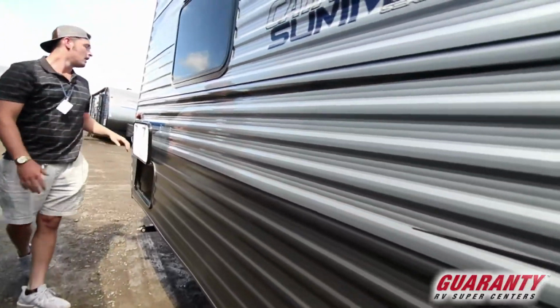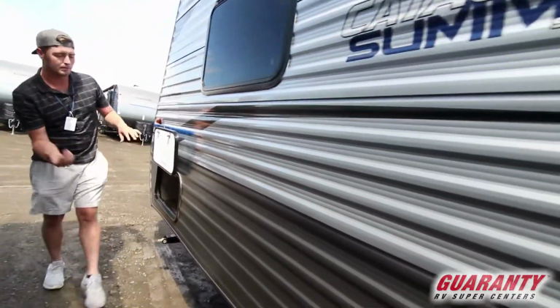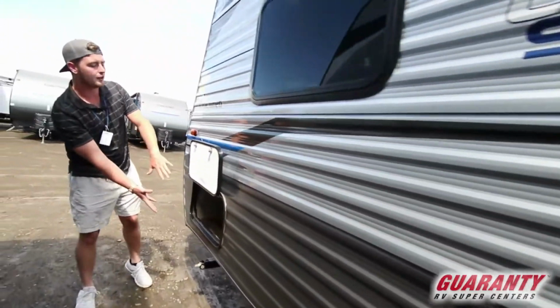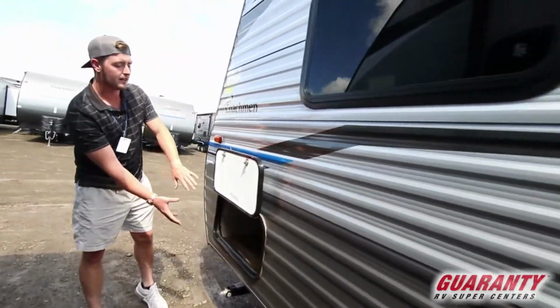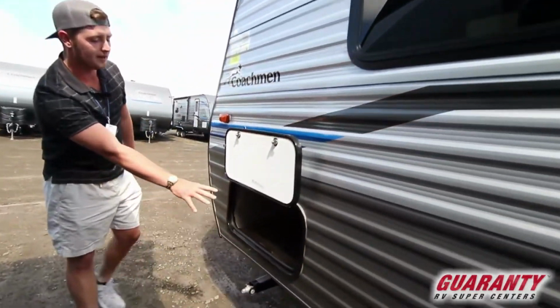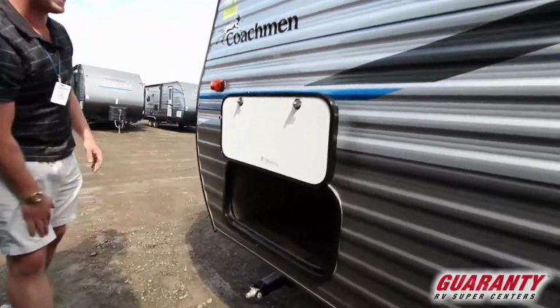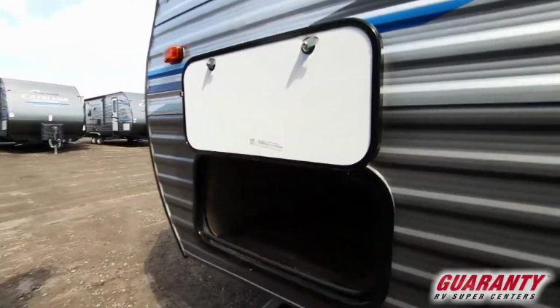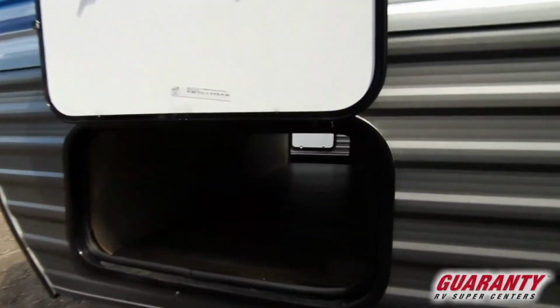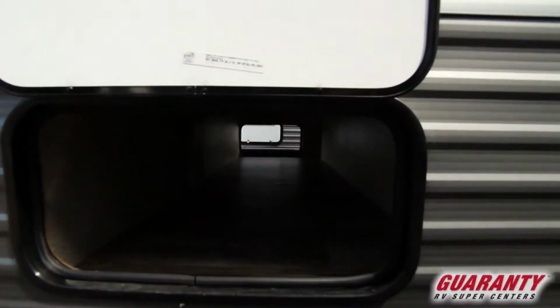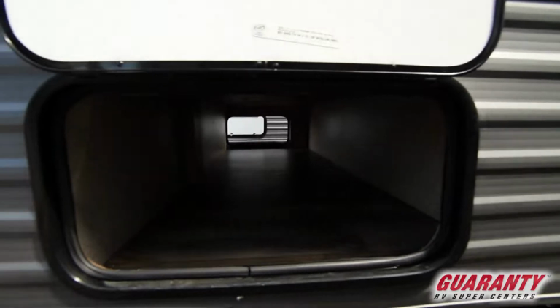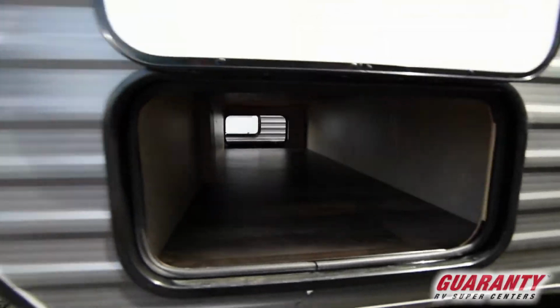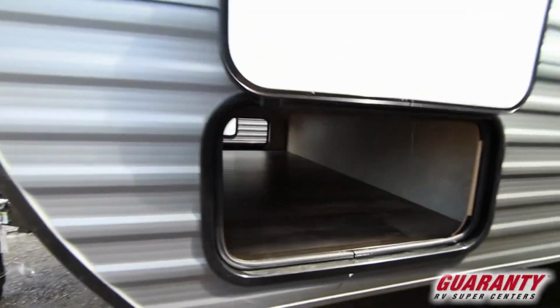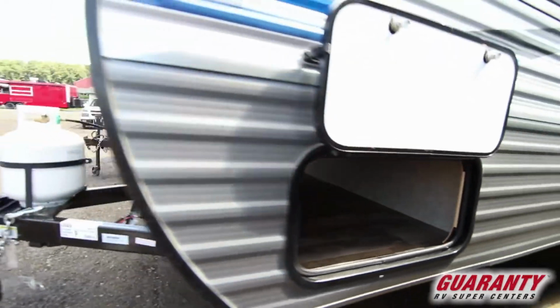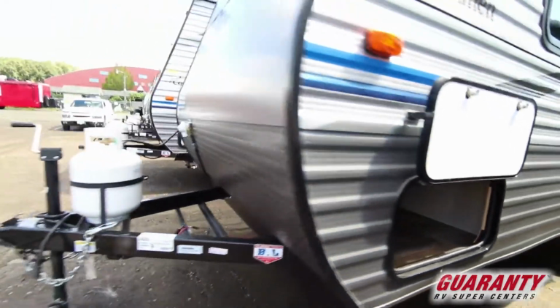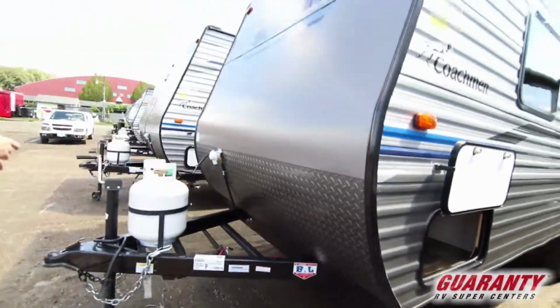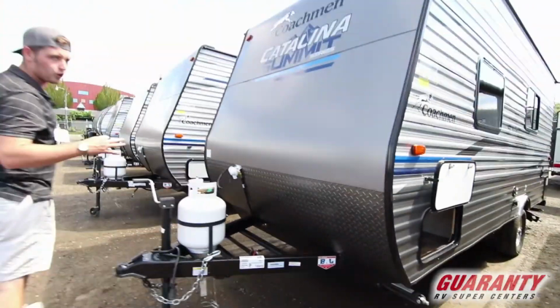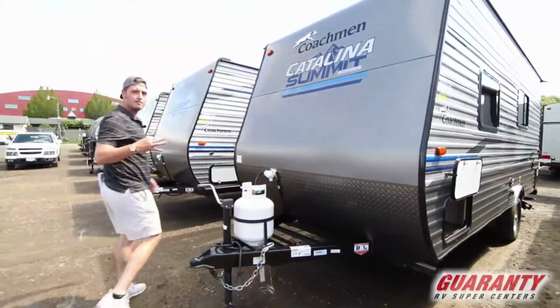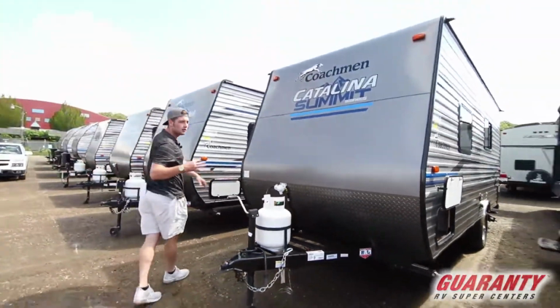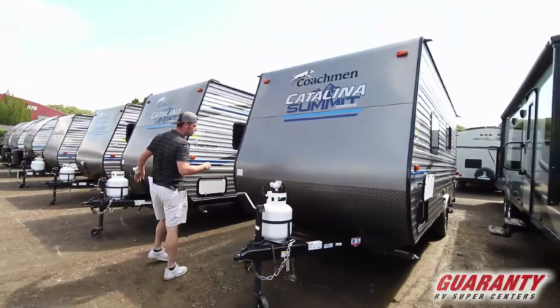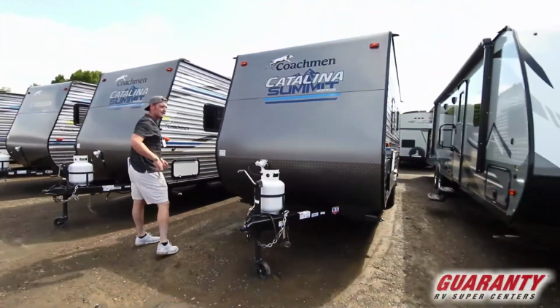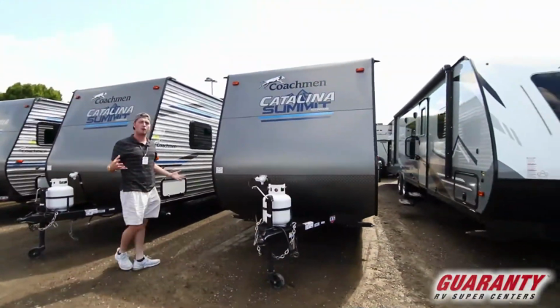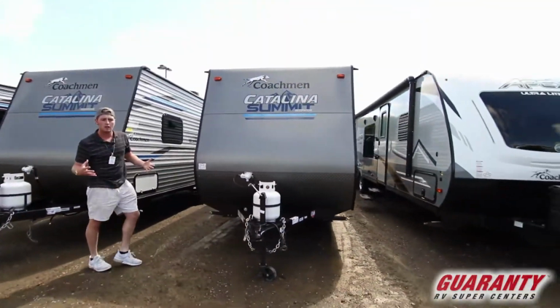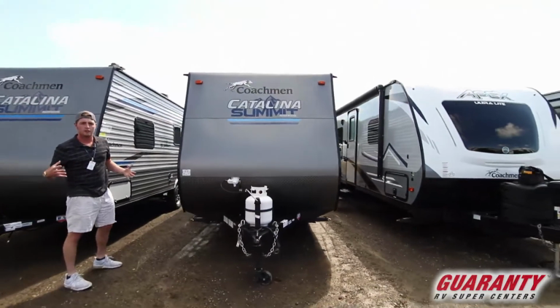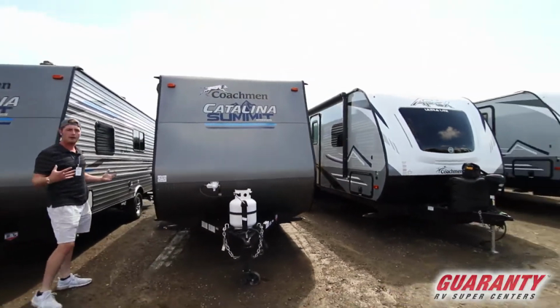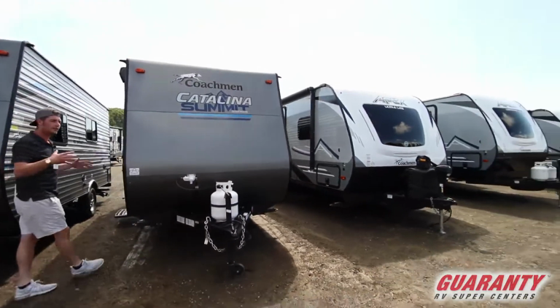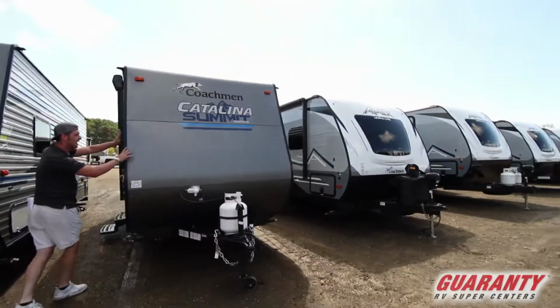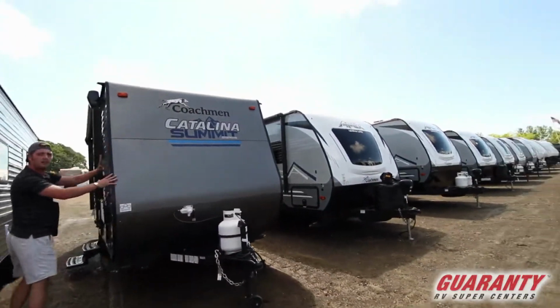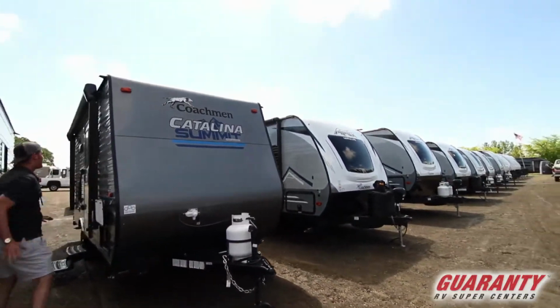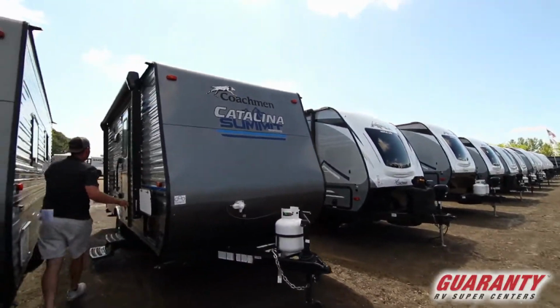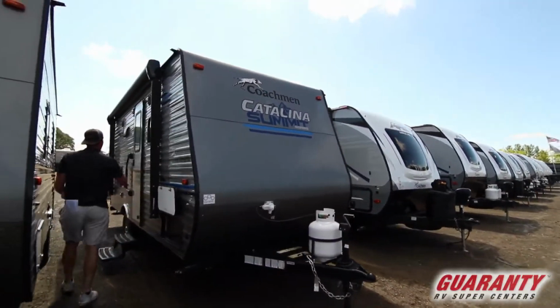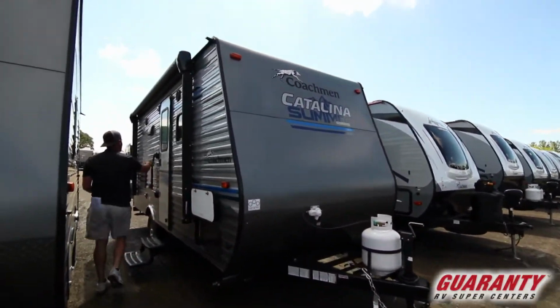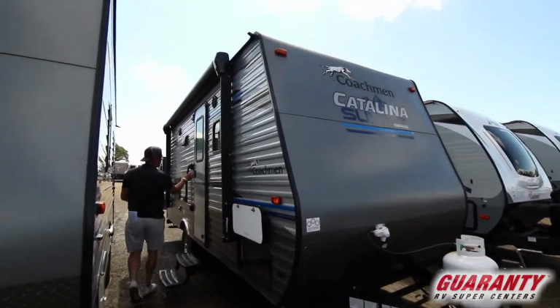We're now on the other side of the pass-through. This is a lightweight trailer — it's gonna weigh just over 3,000 pounds, so if you have something small and you're worried about towing, this is it.